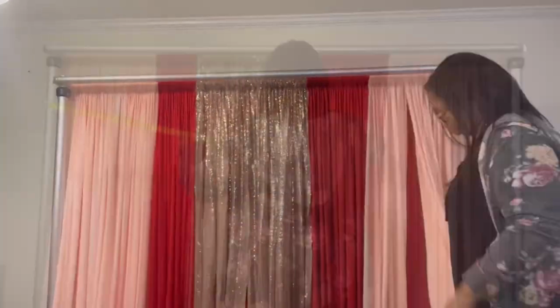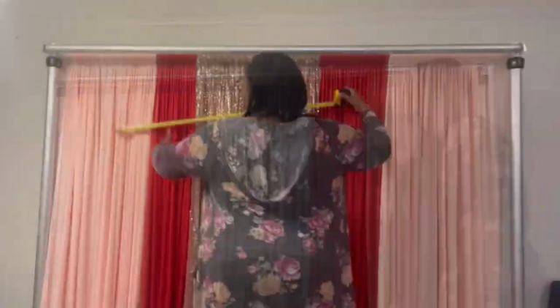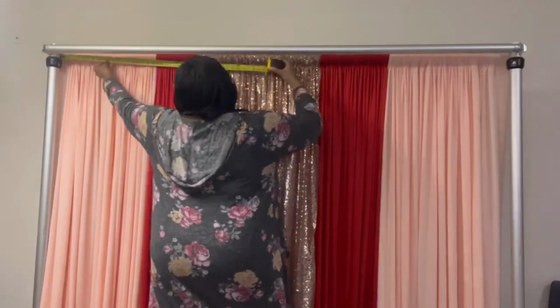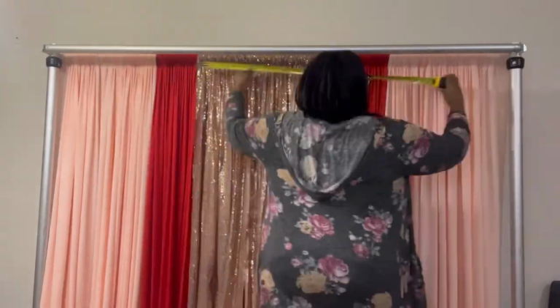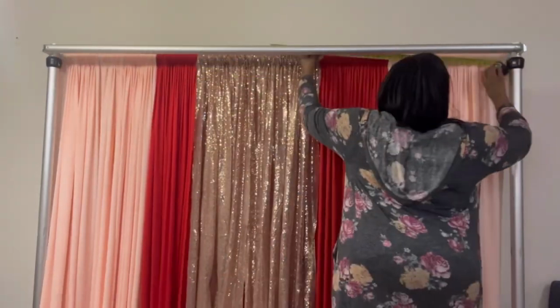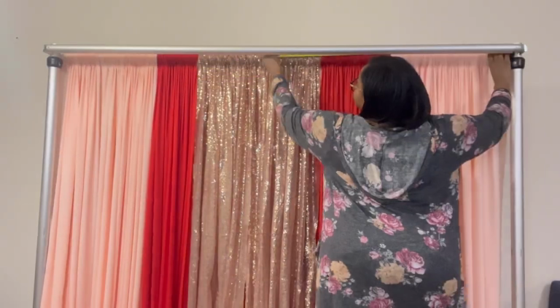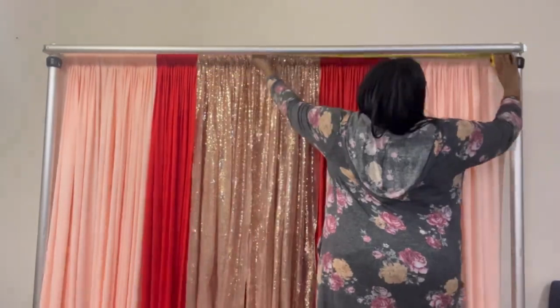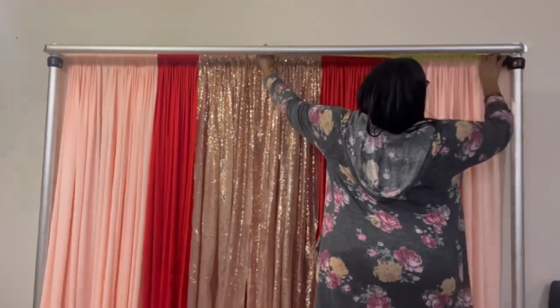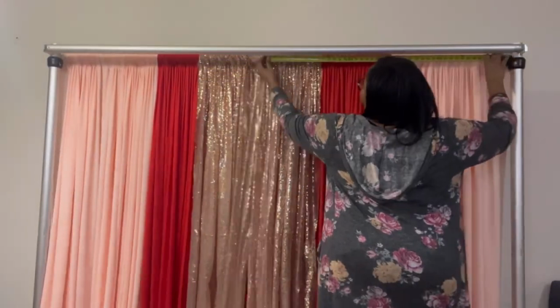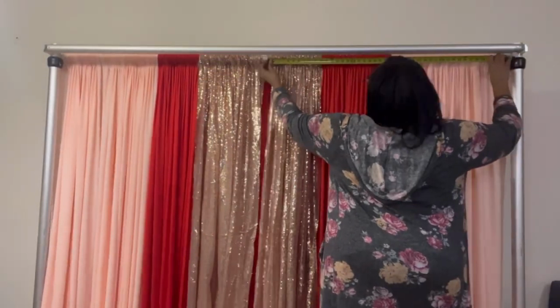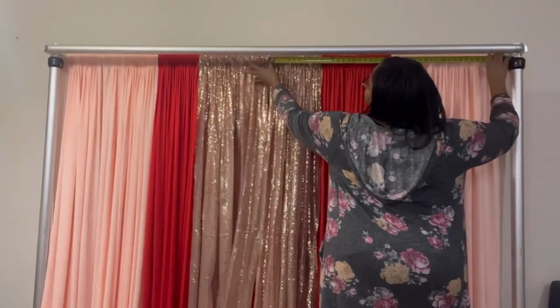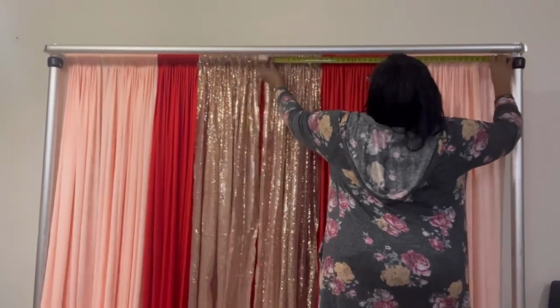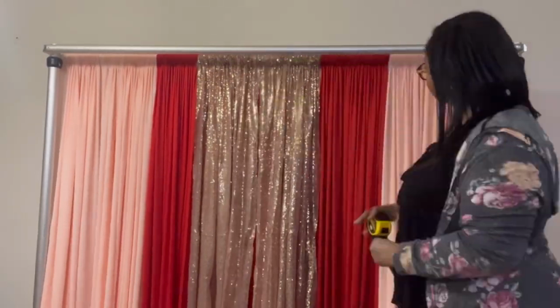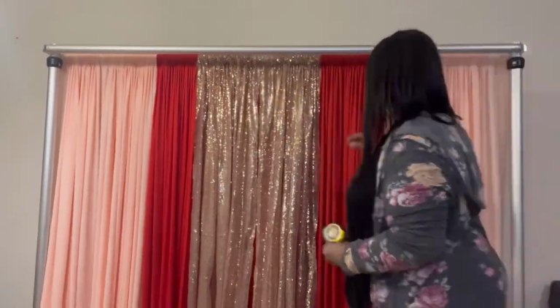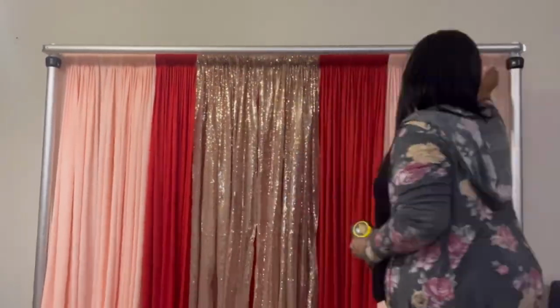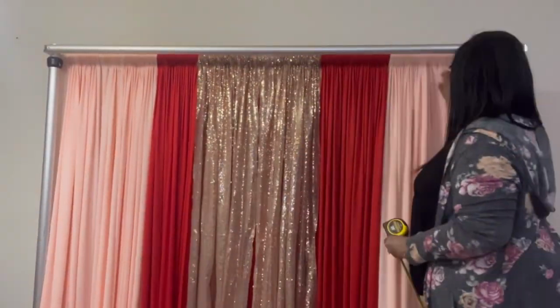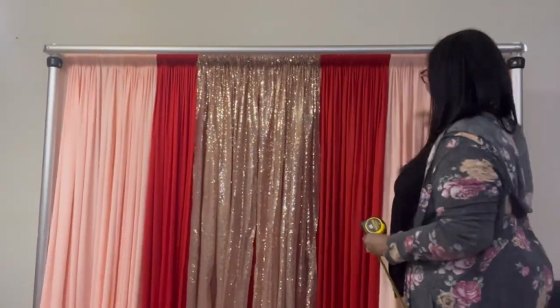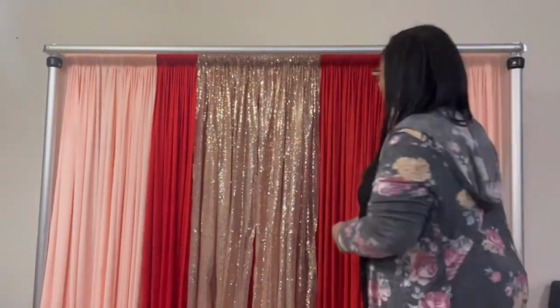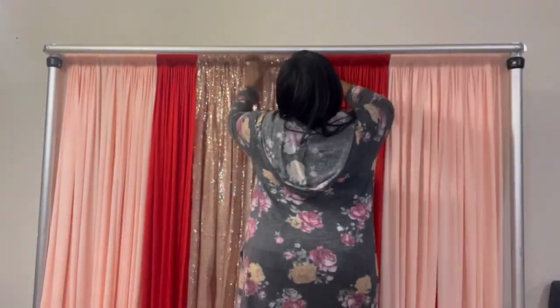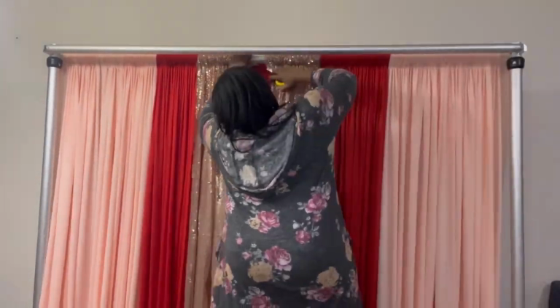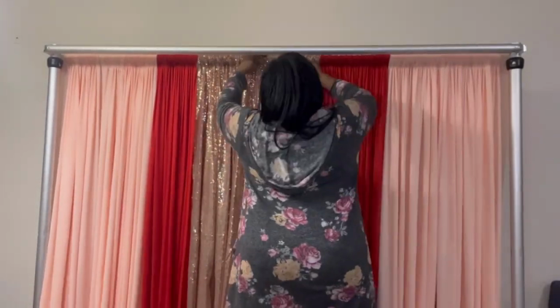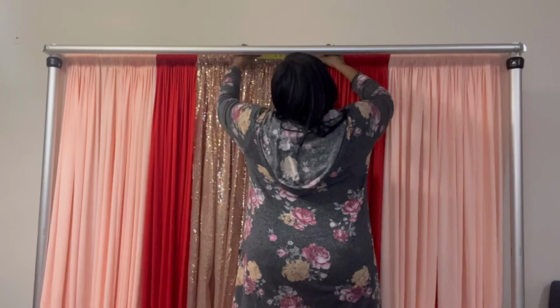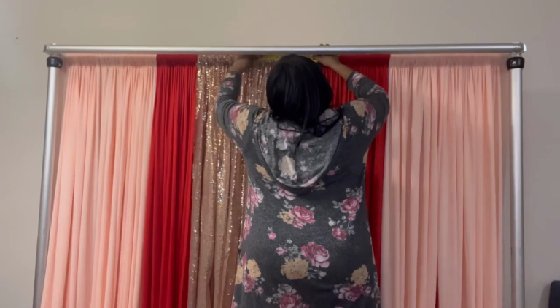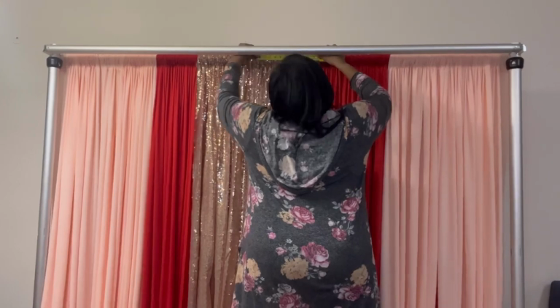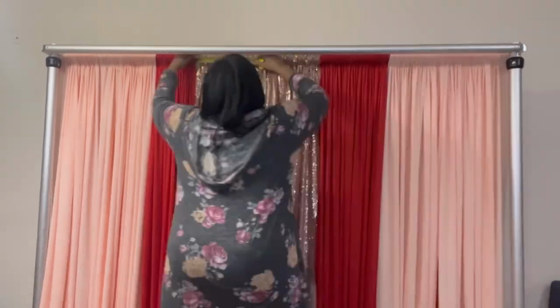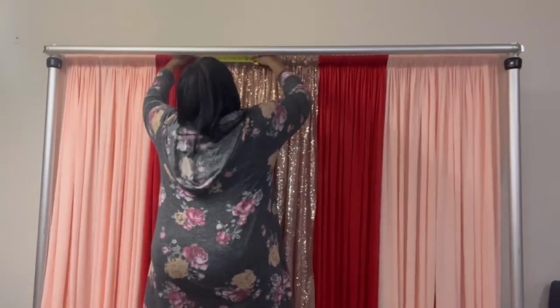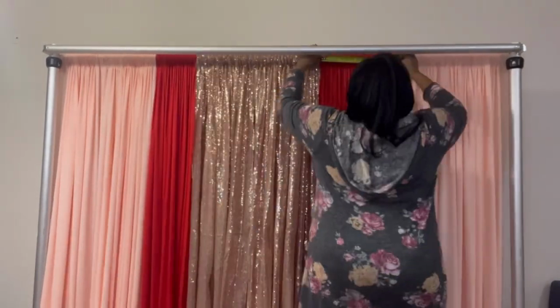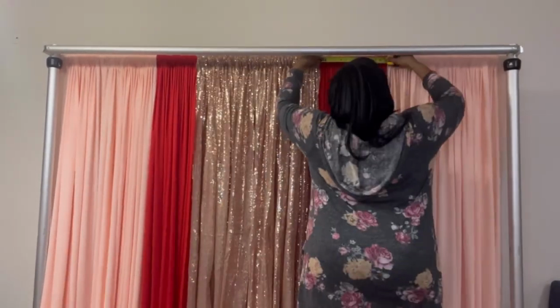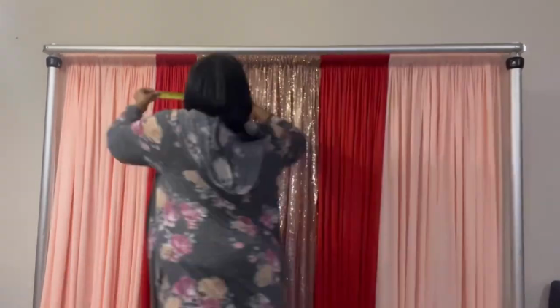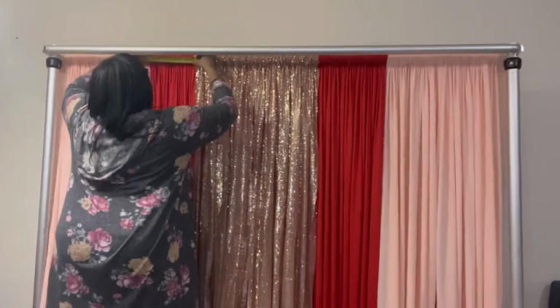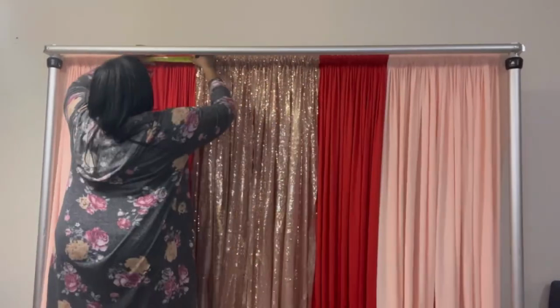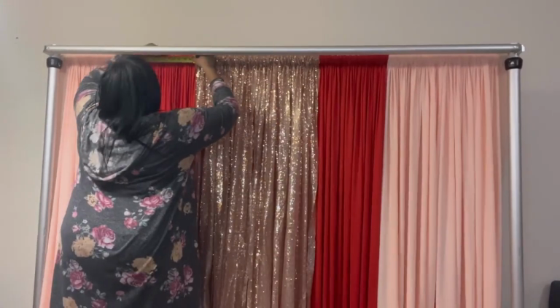I'm measuring to make sure my colors are even. You just want to make sure one half of the drape is the same measurement as the other half.